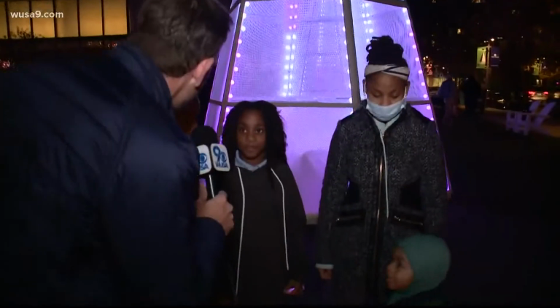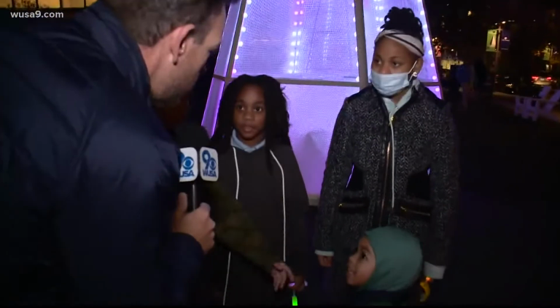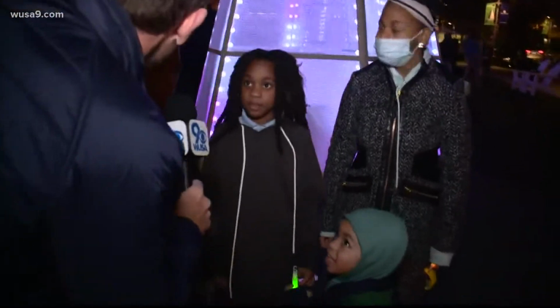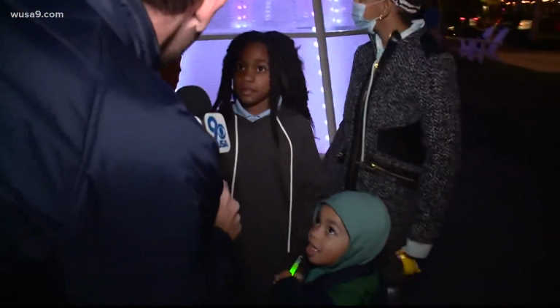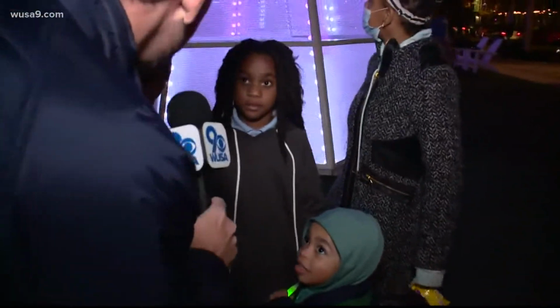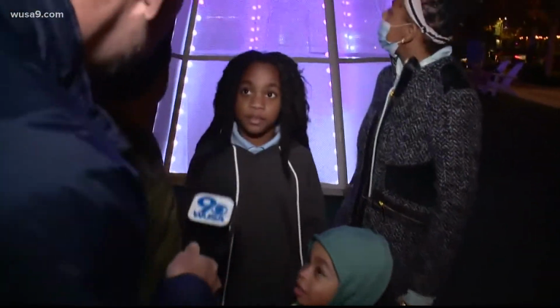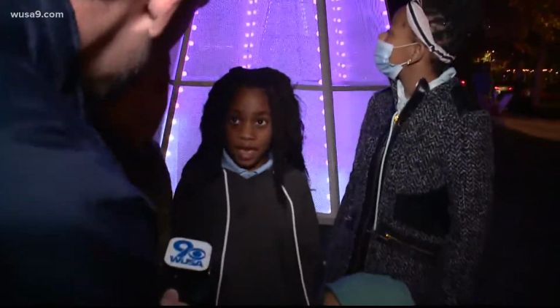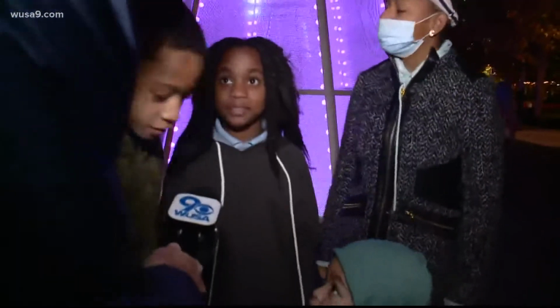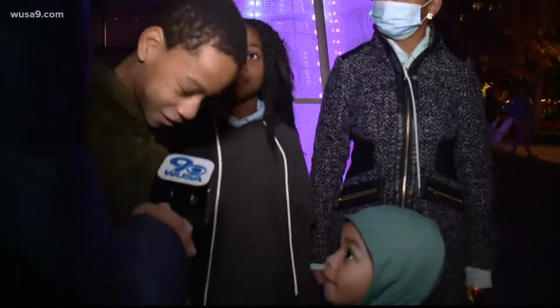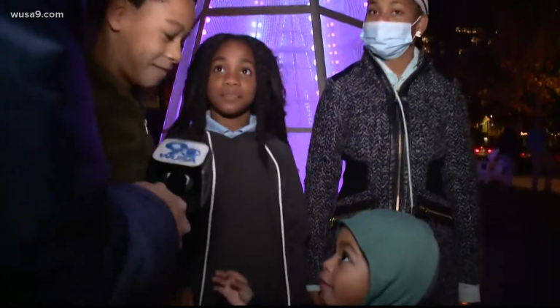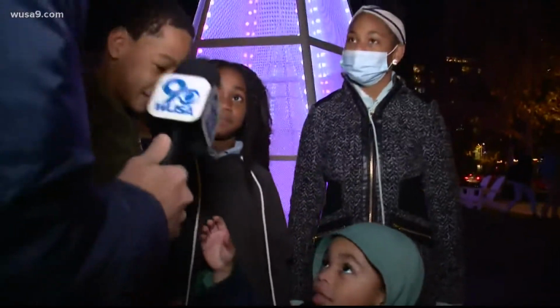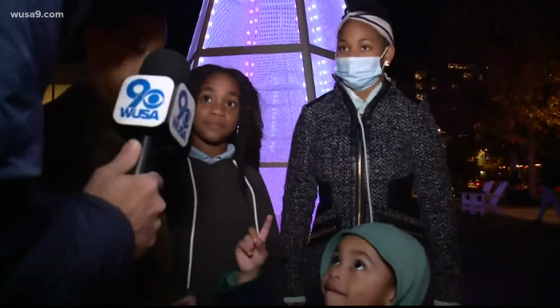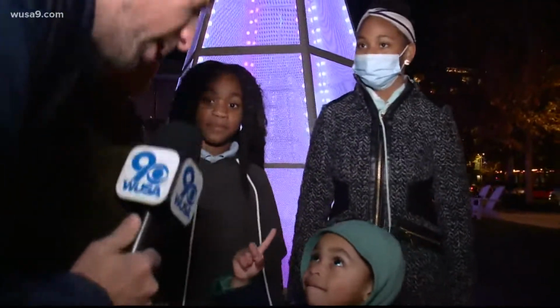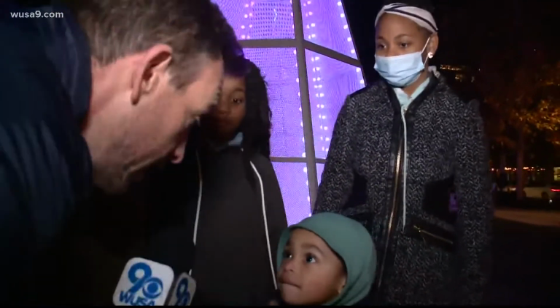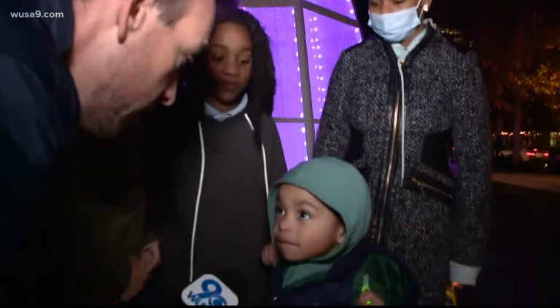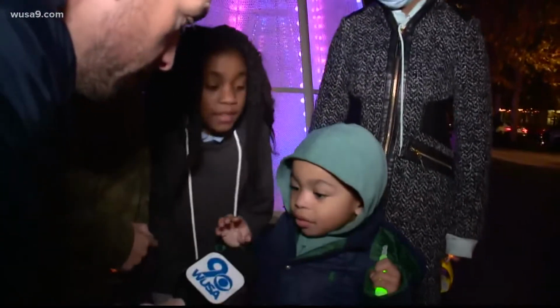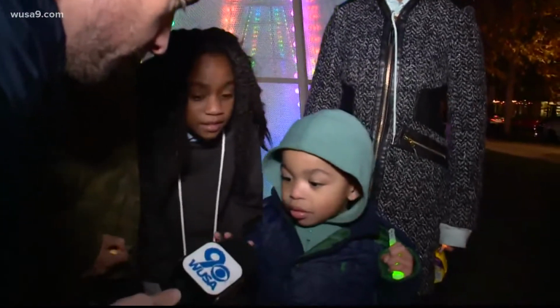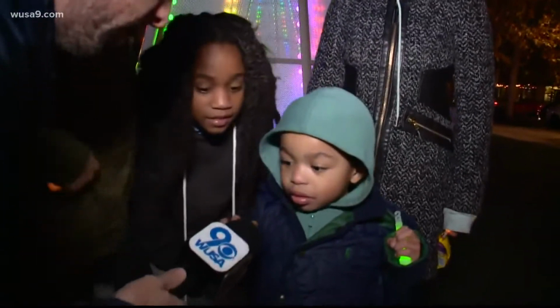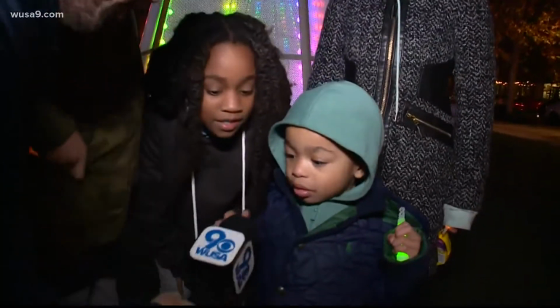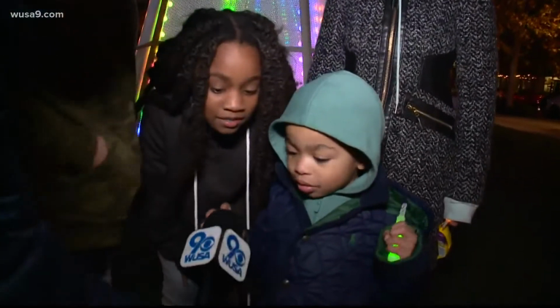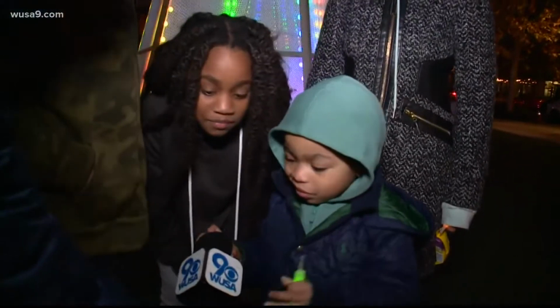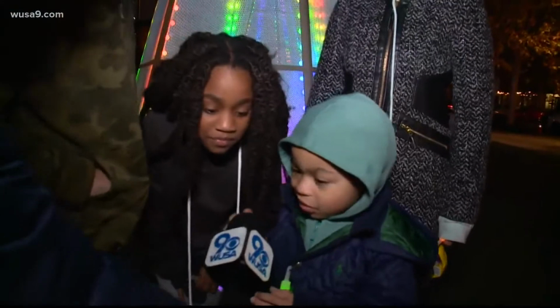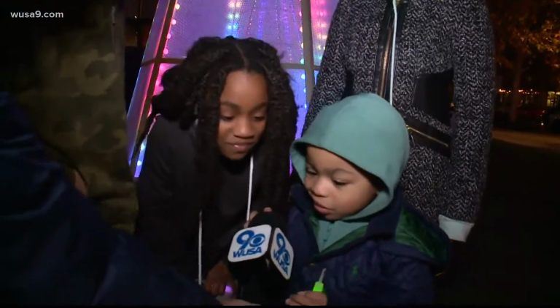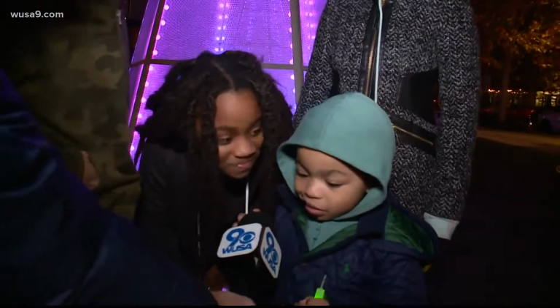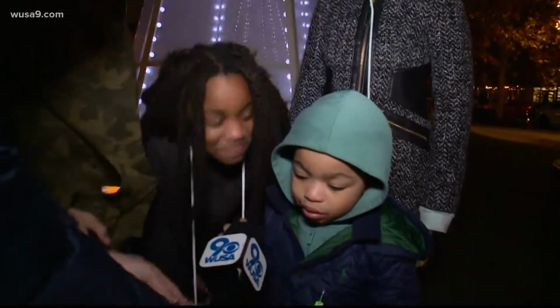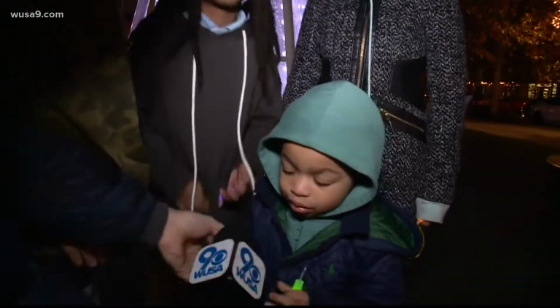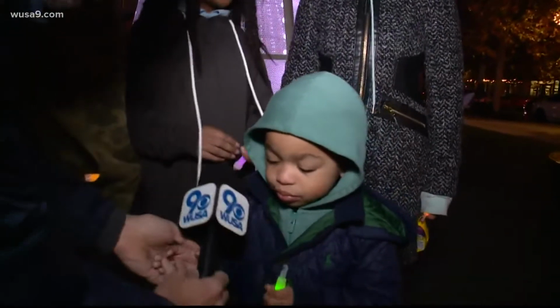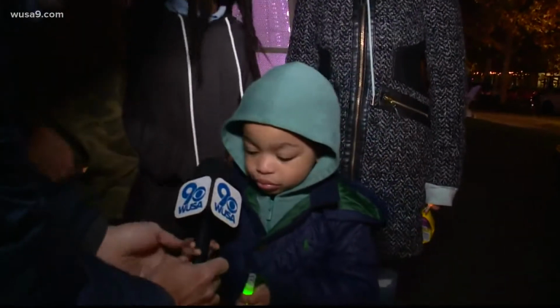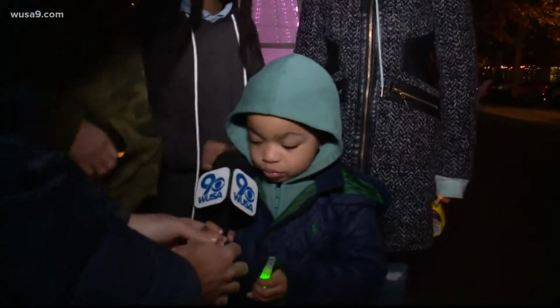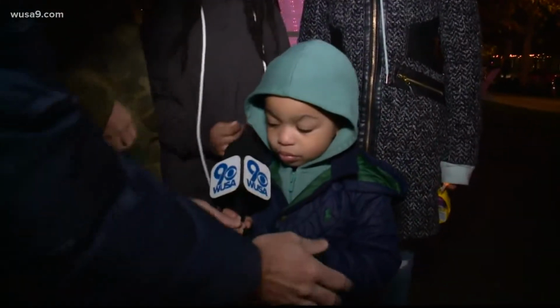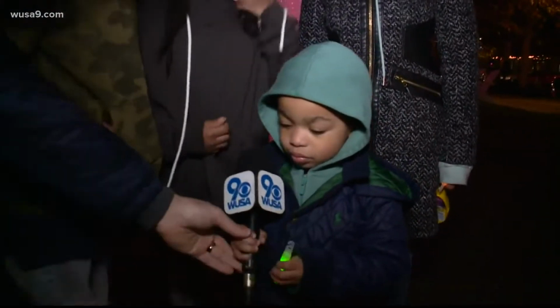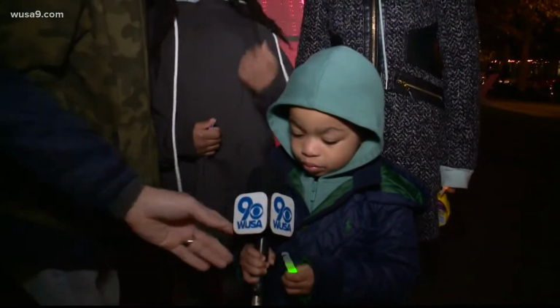Are you guys seeing this whole thing for the first time today? Yes, yes, yes. What do you think of the light display? You like it? You're with it? You can just take that — I'm good. You take that, just hold it like that, and you got my job, bud. I'm out.